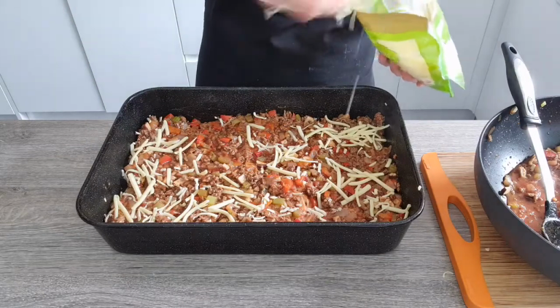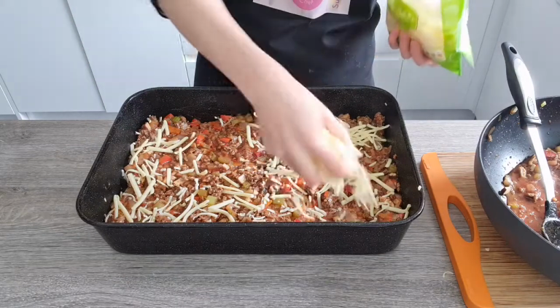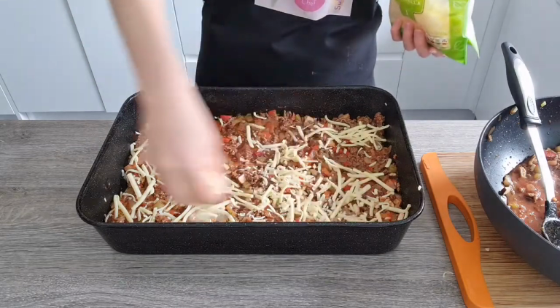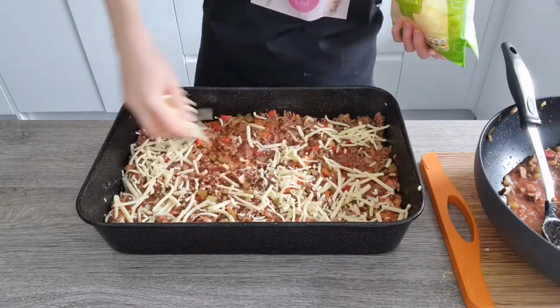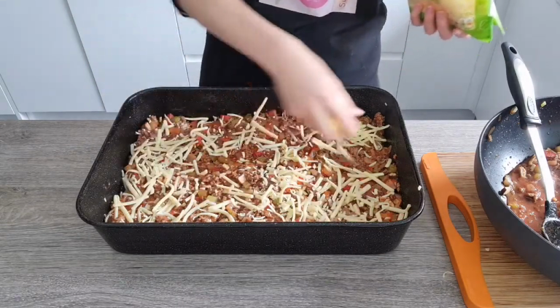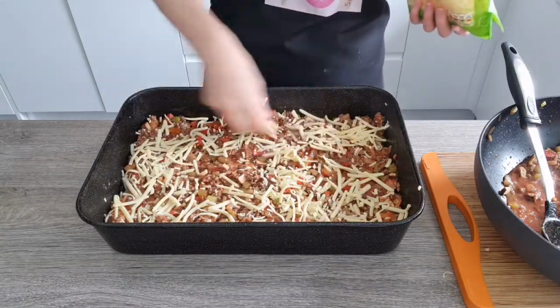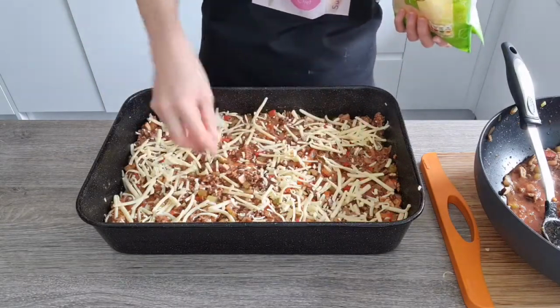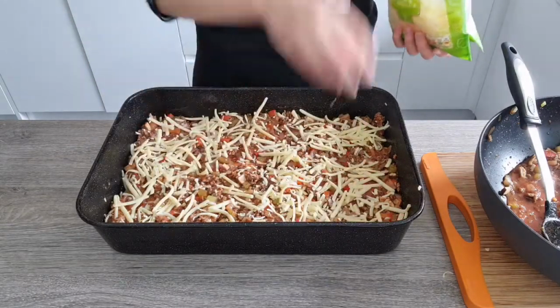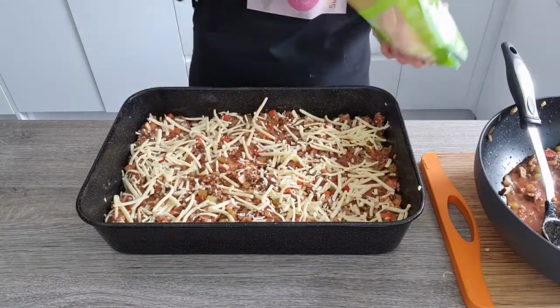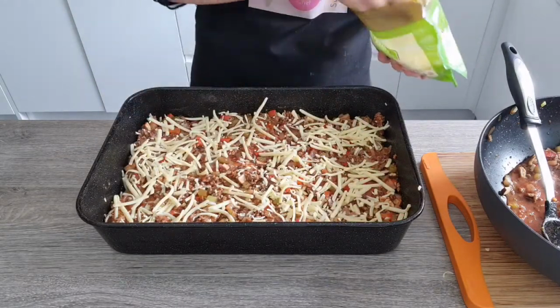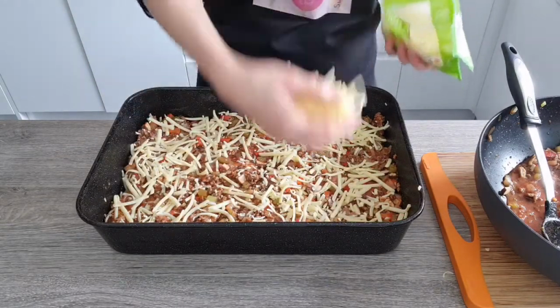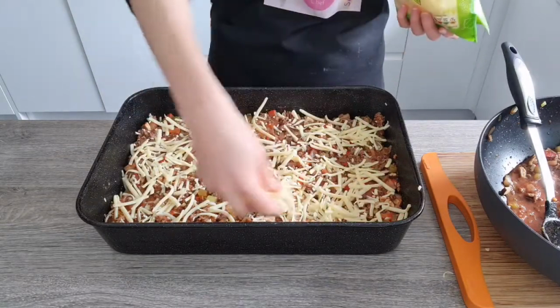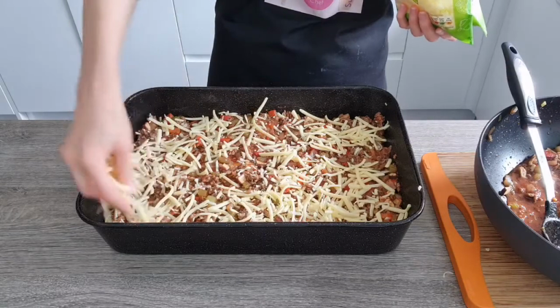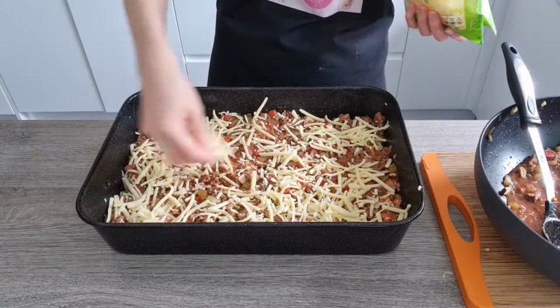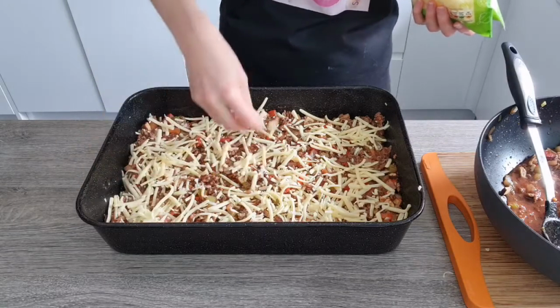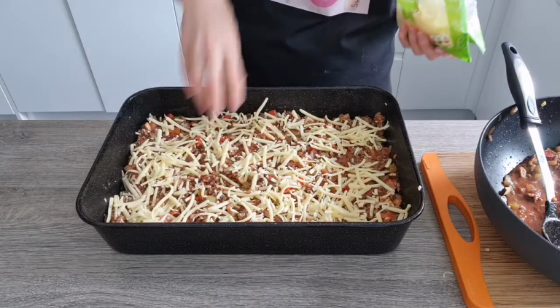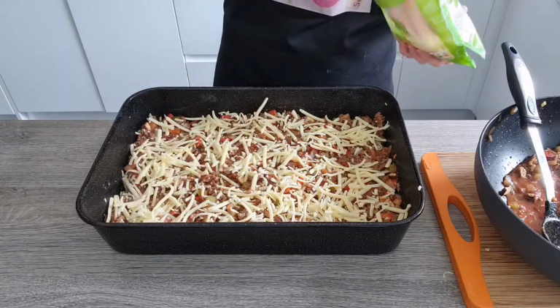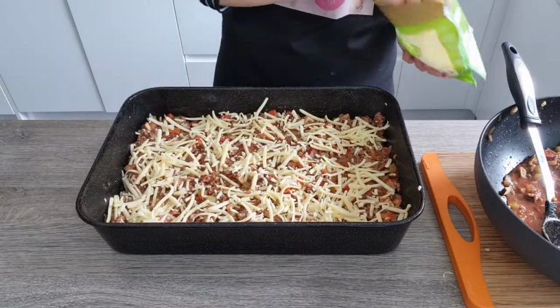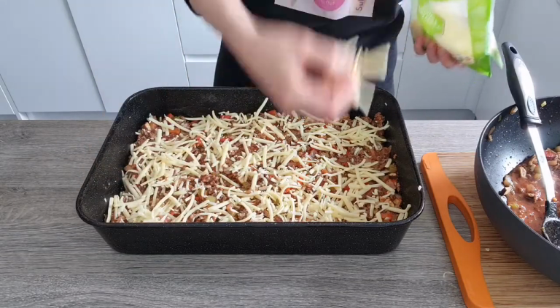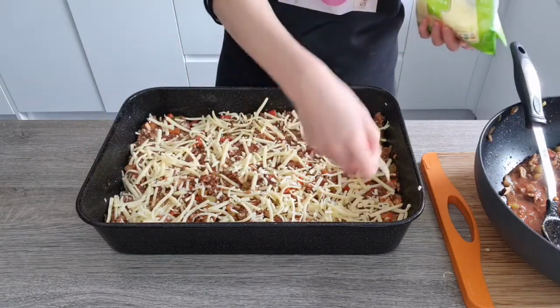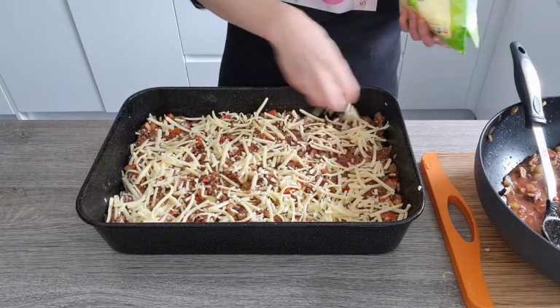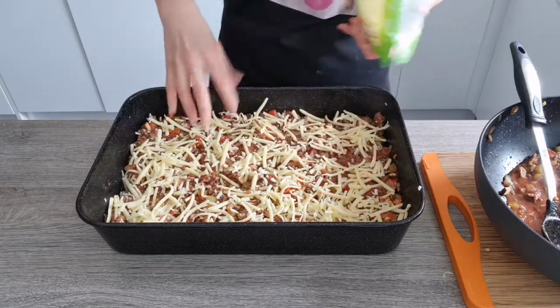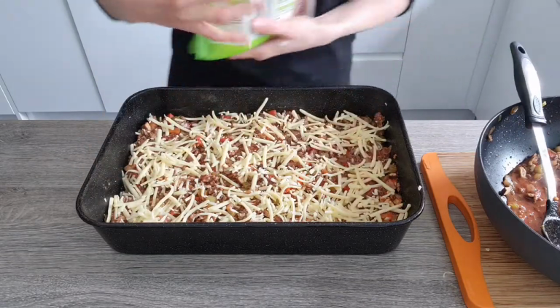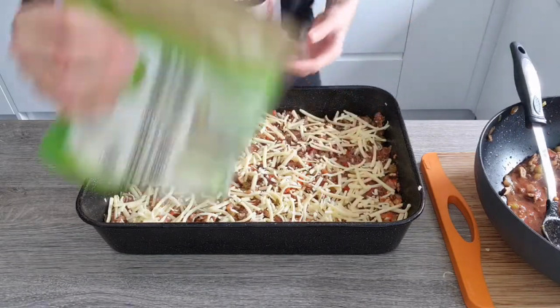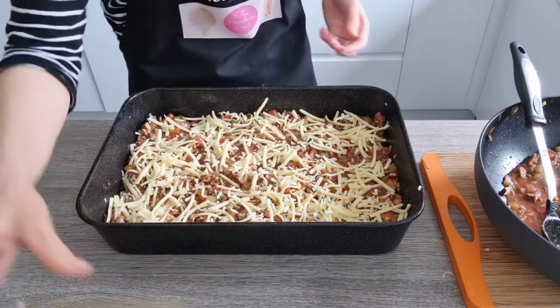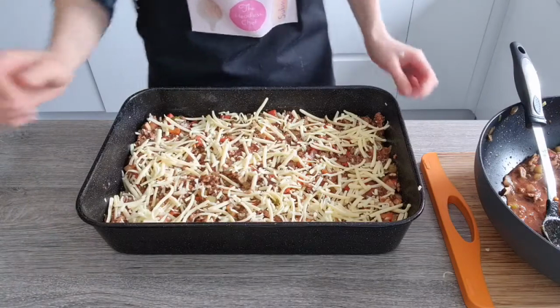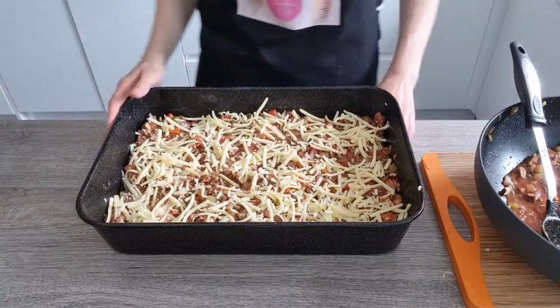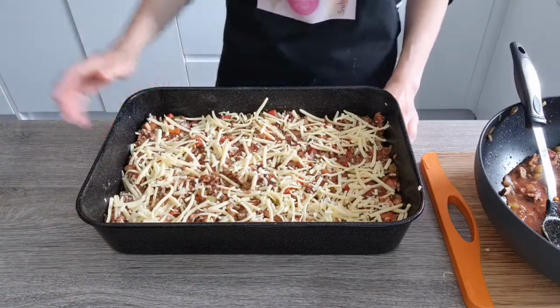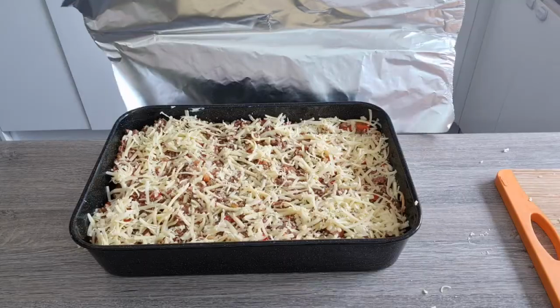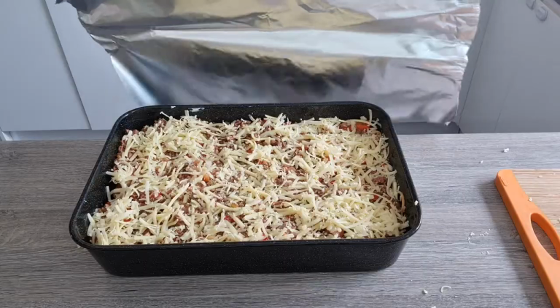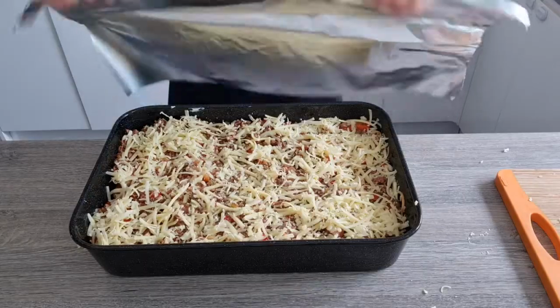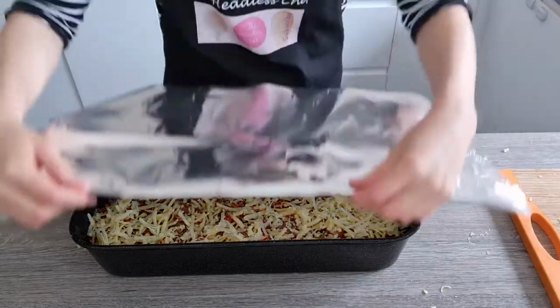Now we're going to sprinkle this with about 125 grams of grated mozzarella cheese. This is looking delicious already! Now we're going to repeat the process: spaghetti first, then ricotta cheese, meat, and mozzarella again. Let's cover this with foil.